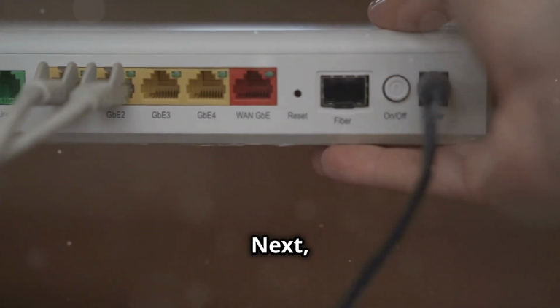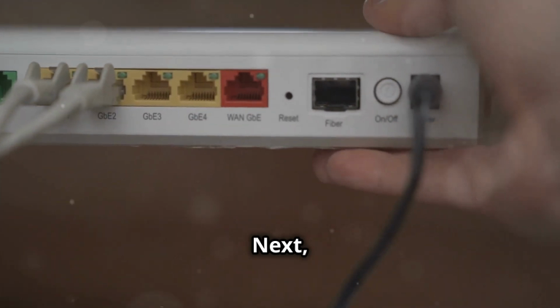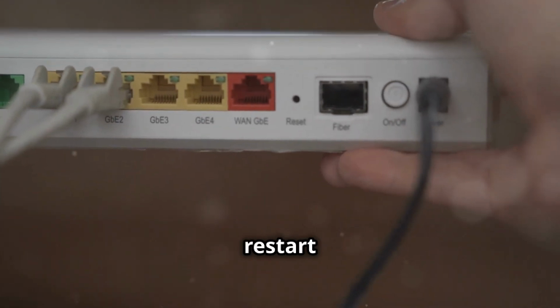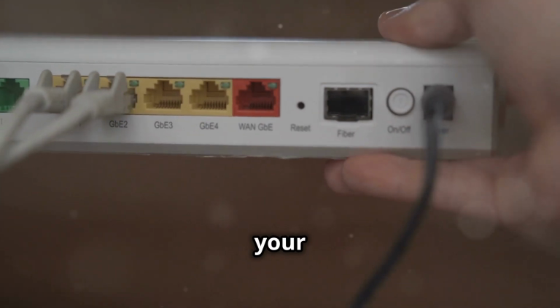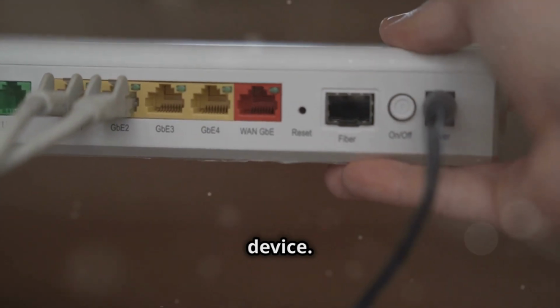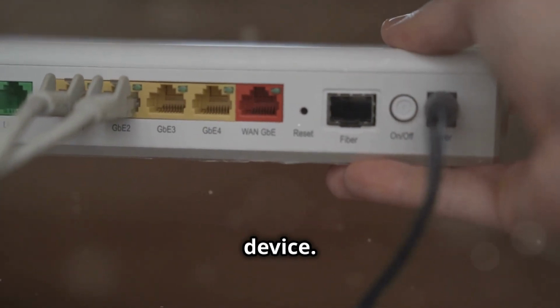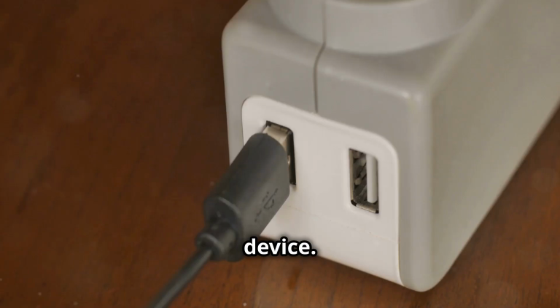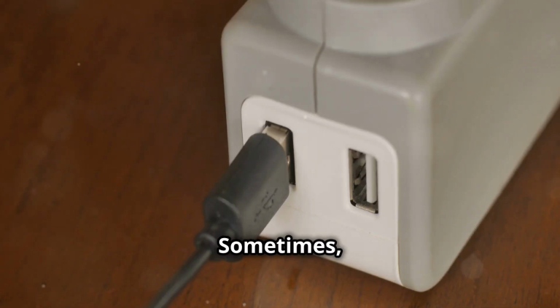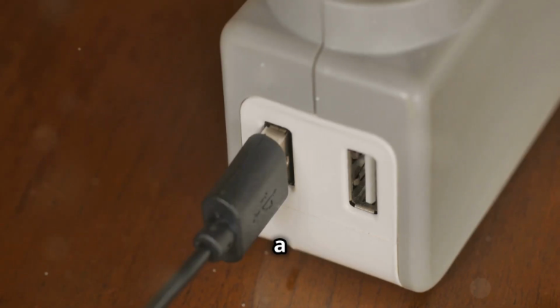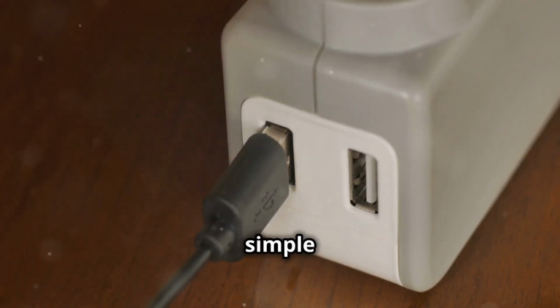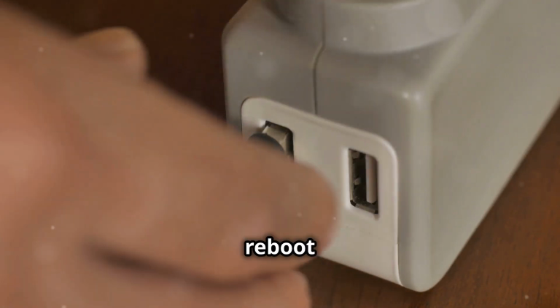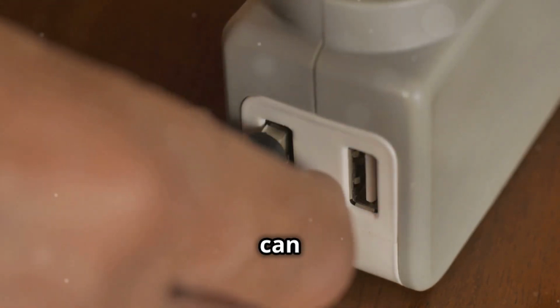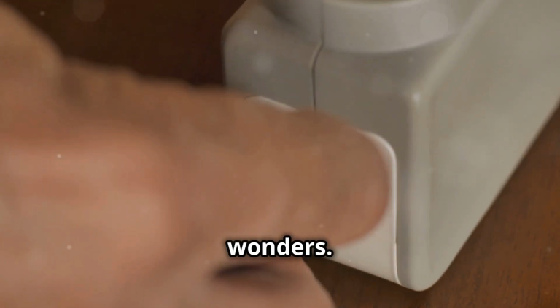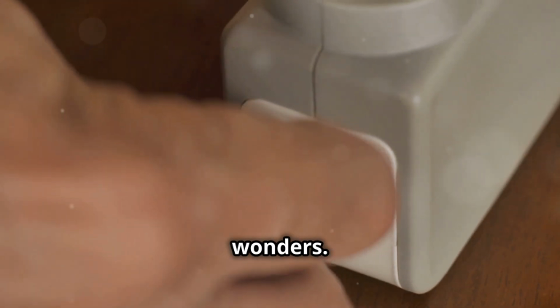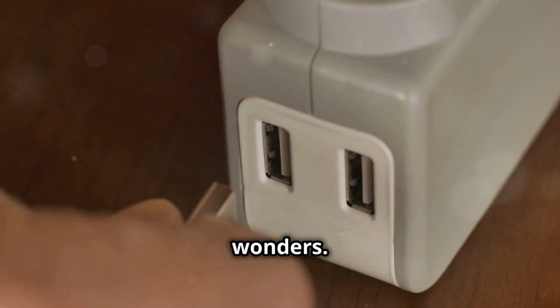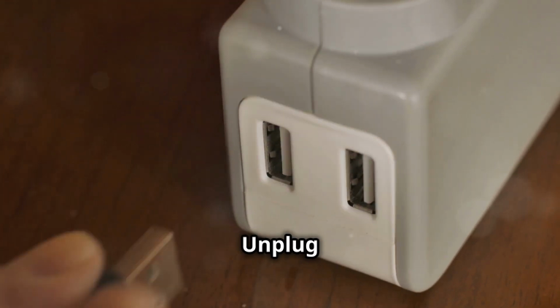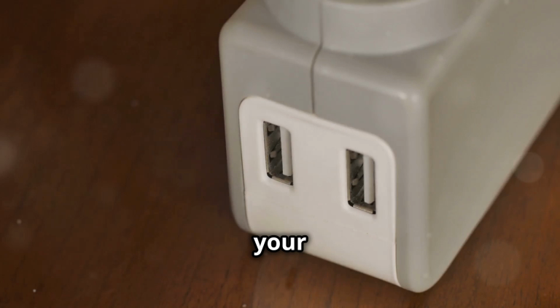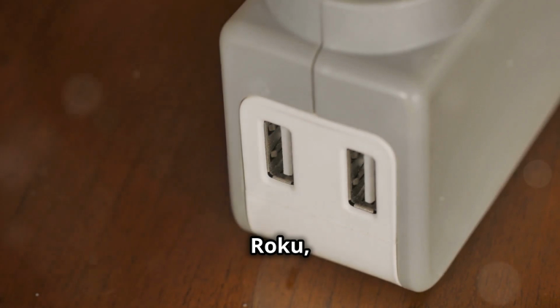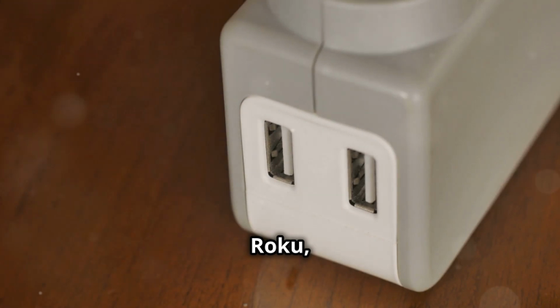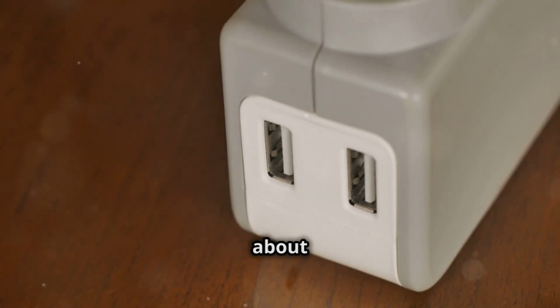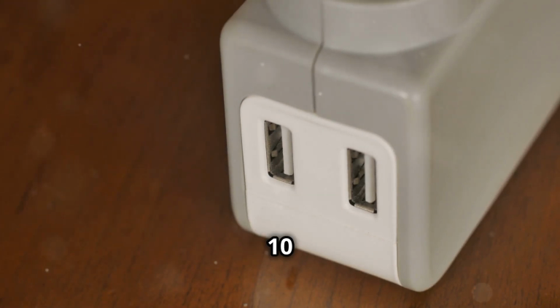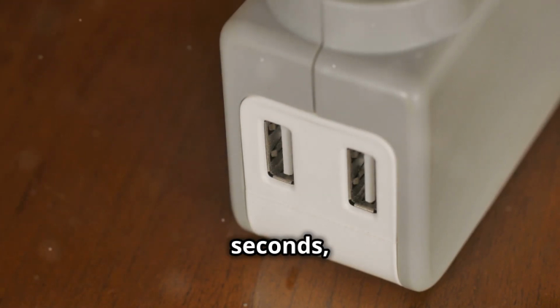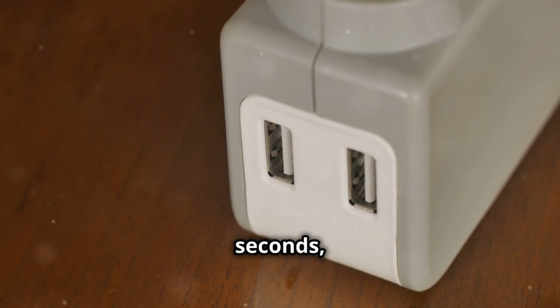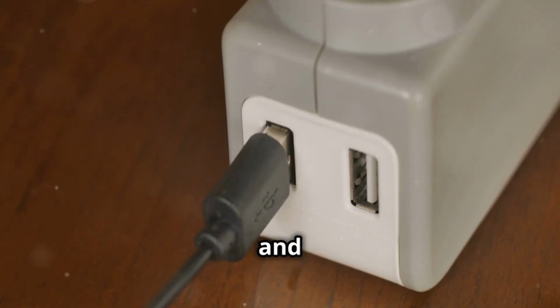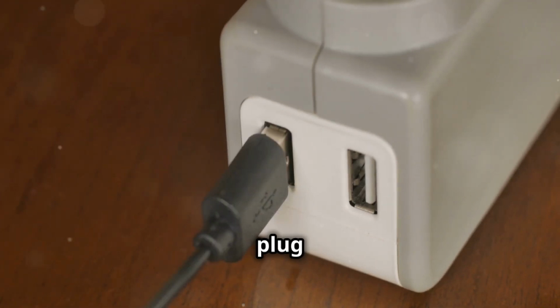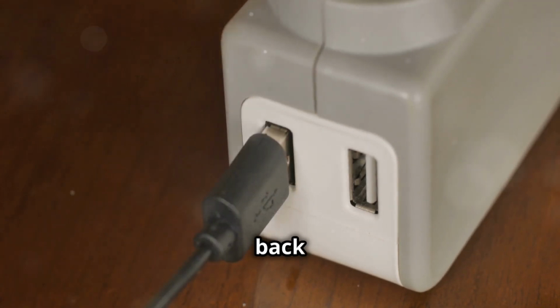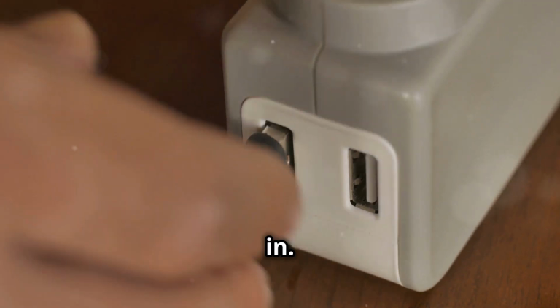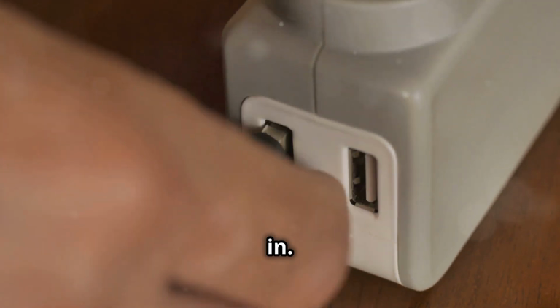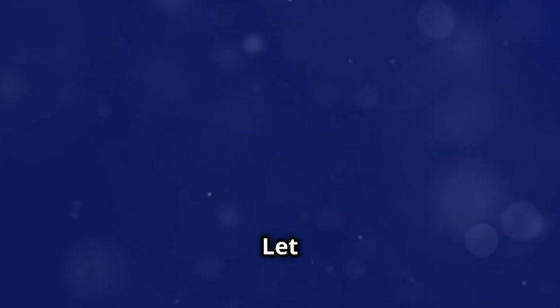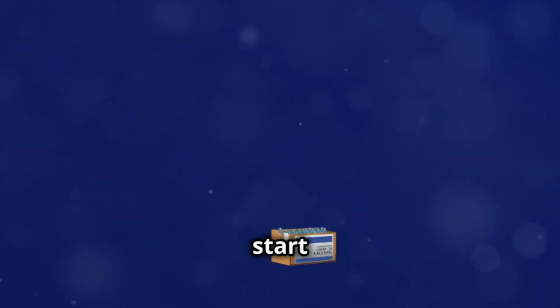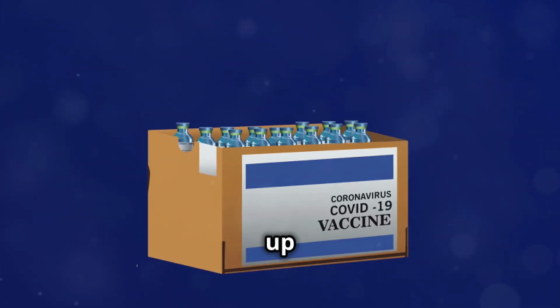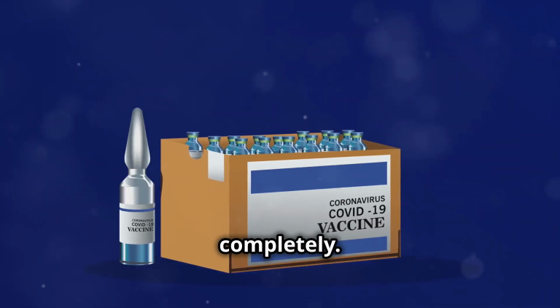Next, restart your Roku device. Sometimes a simple reboot can do wonders. Unplug your Roku, wait about 10 seconds, and then plug it back in. Let it start up completely.